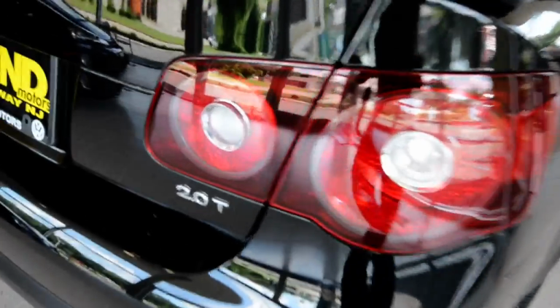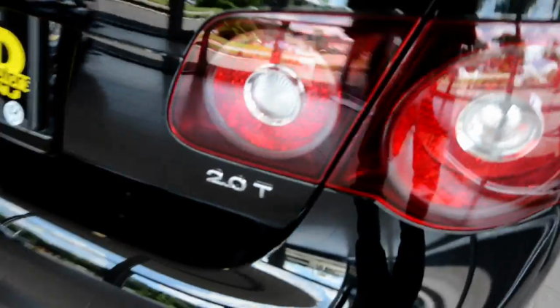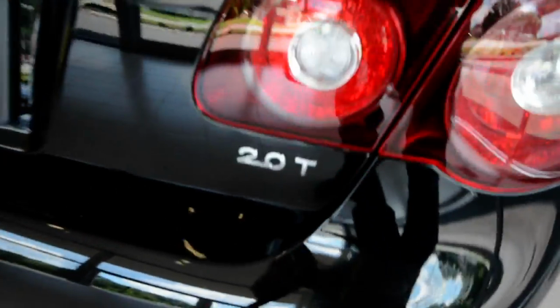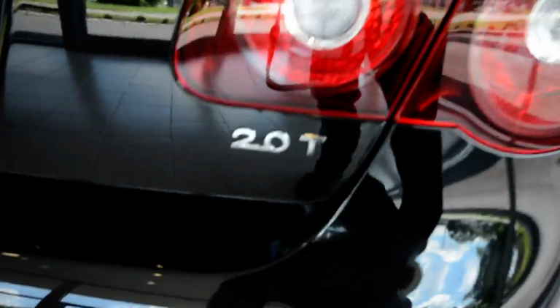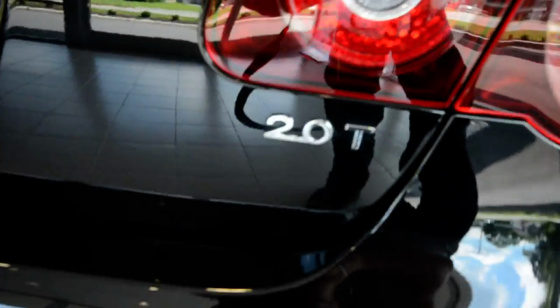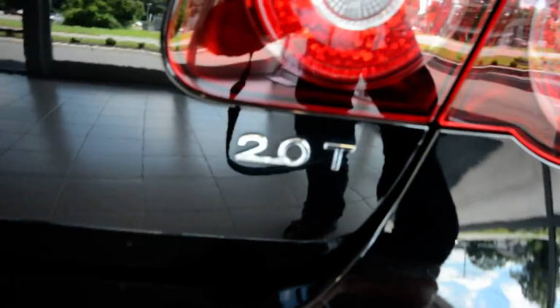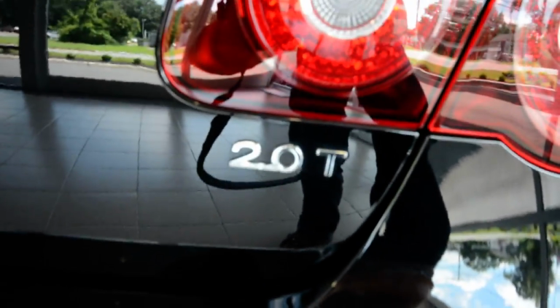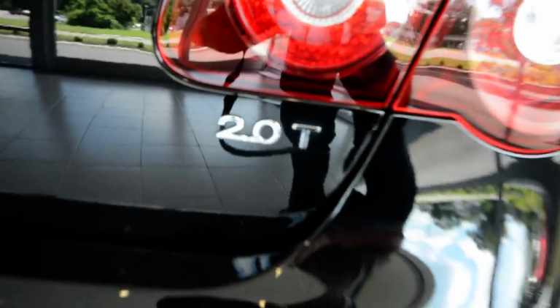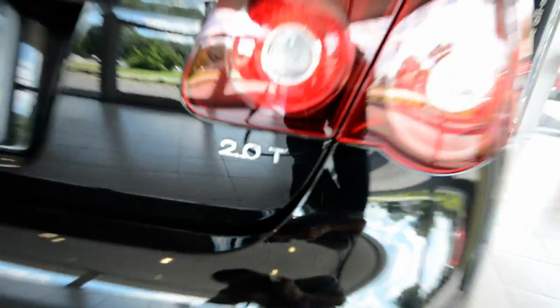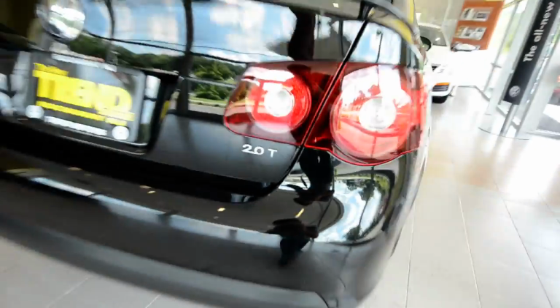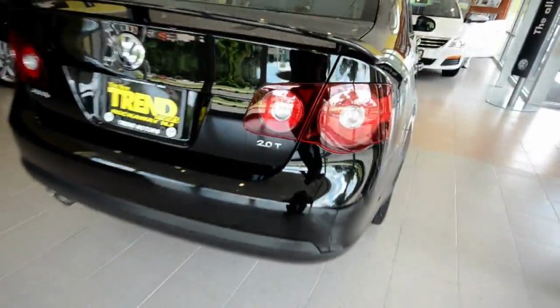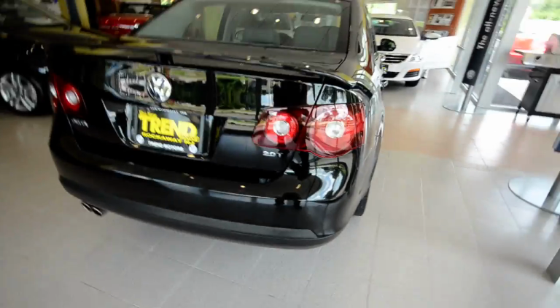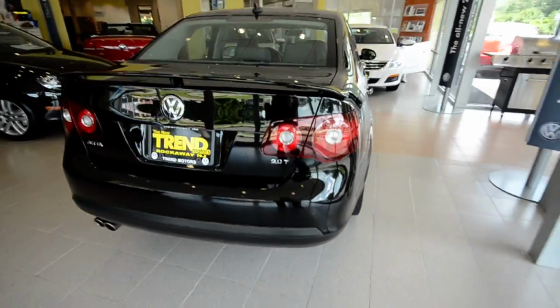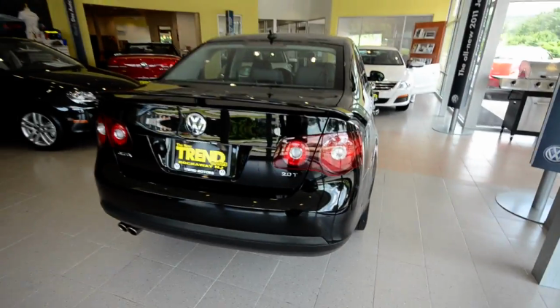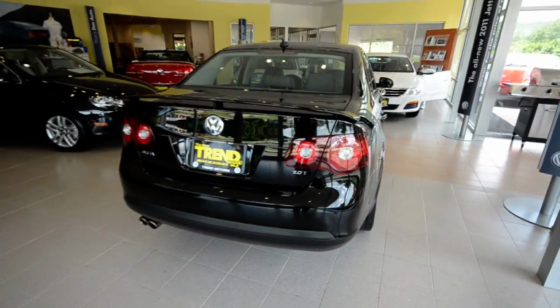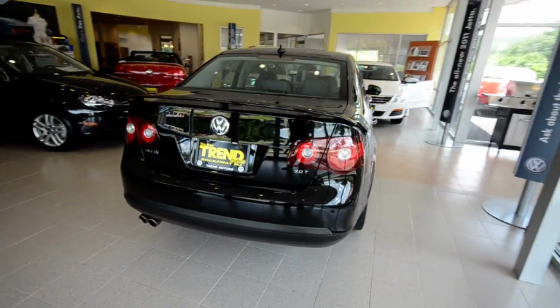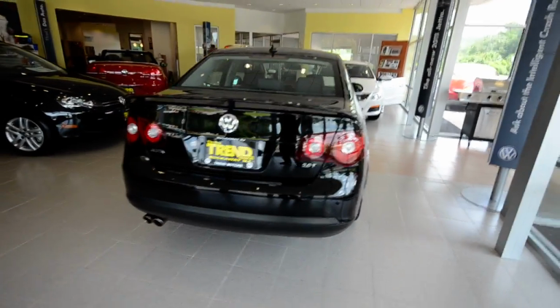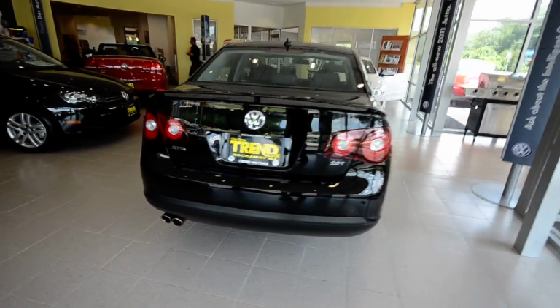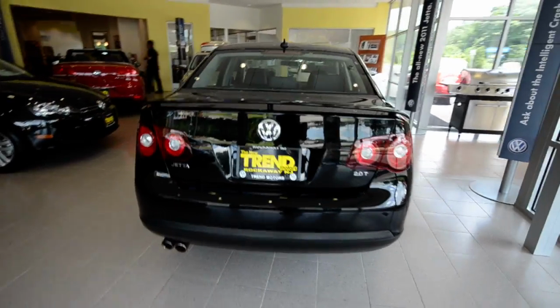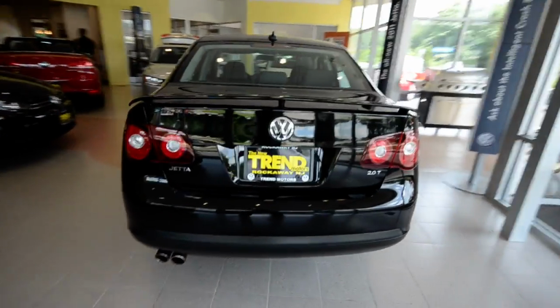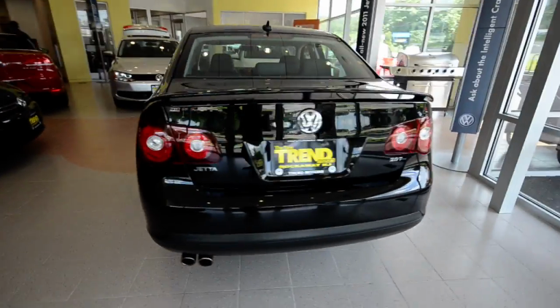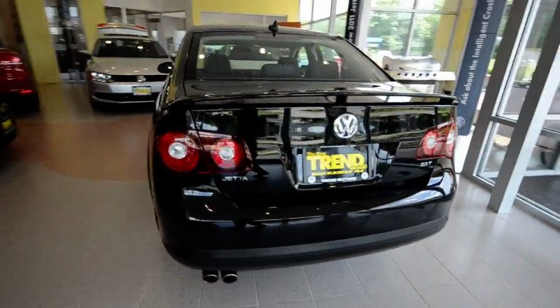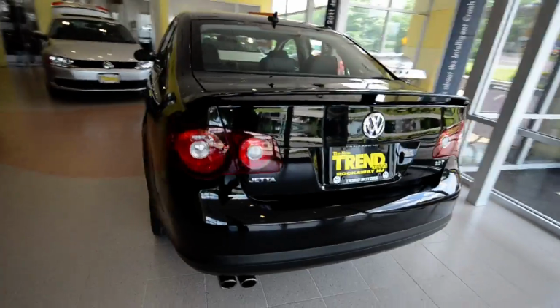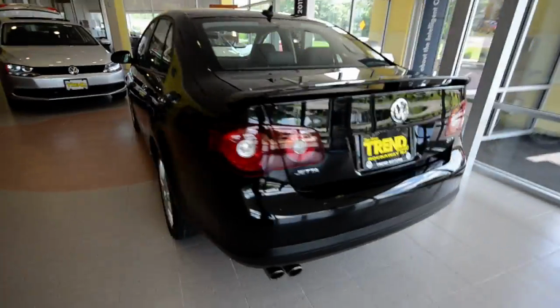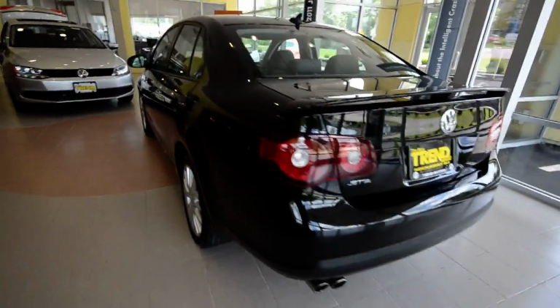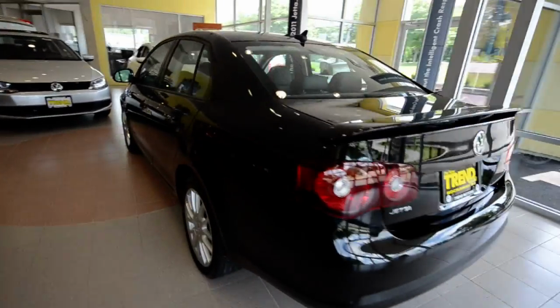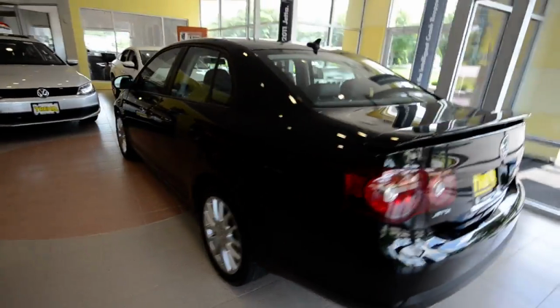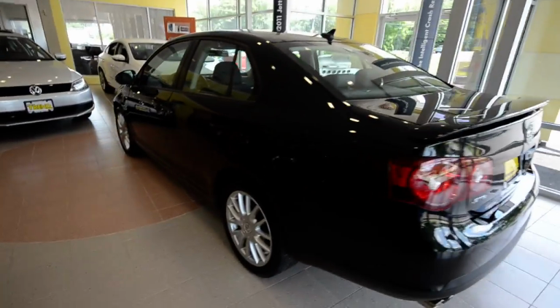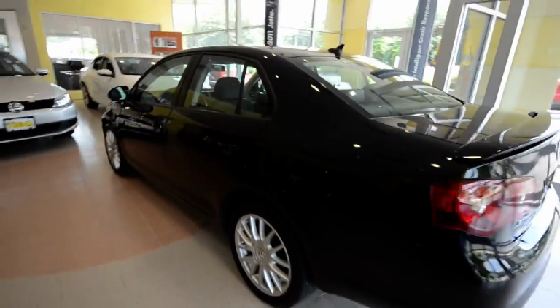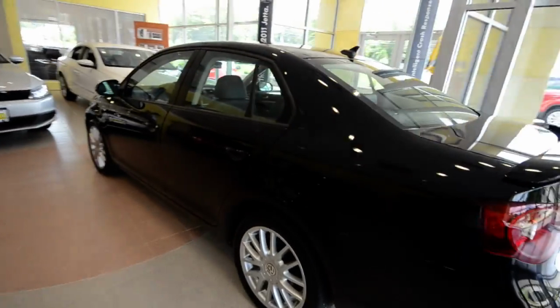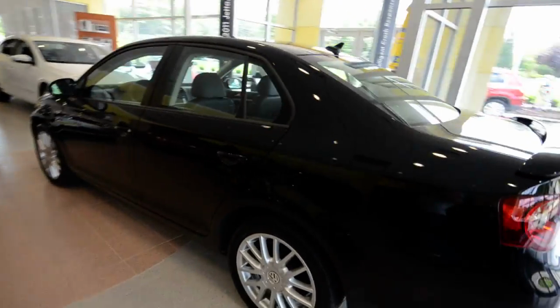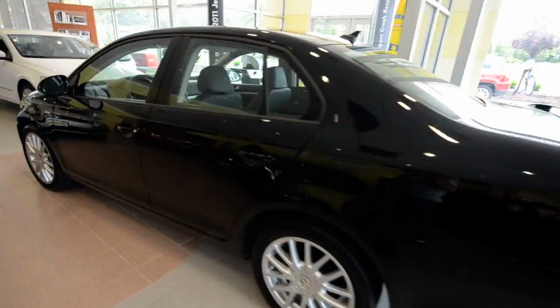This one has the 2.0 liter turbocharged four-cylinder and six-speed DSG, which is the direct-shift gearbox automatic transmission. It's finished off in black and has the anthracite leather interior.